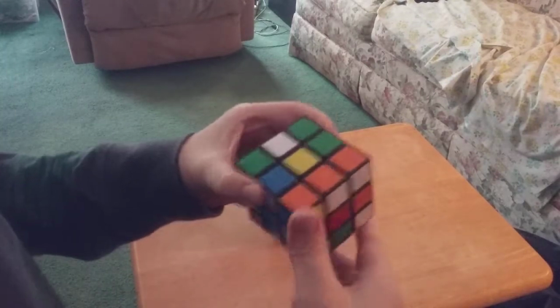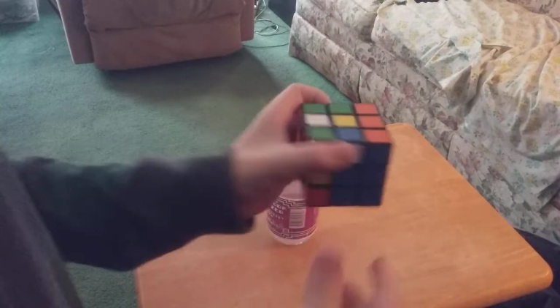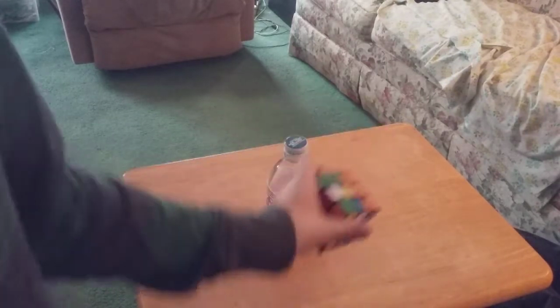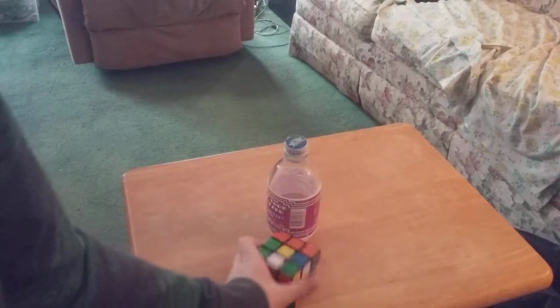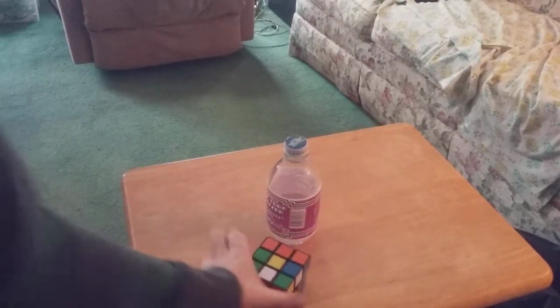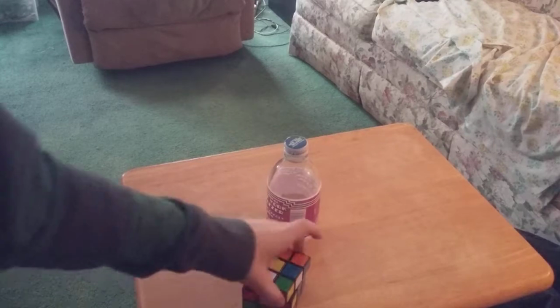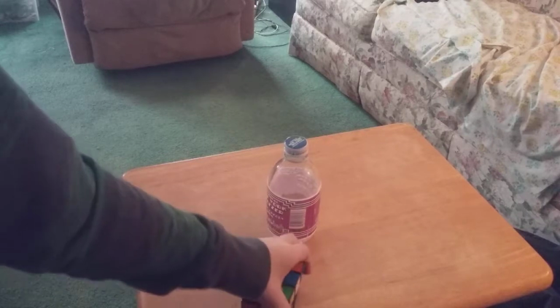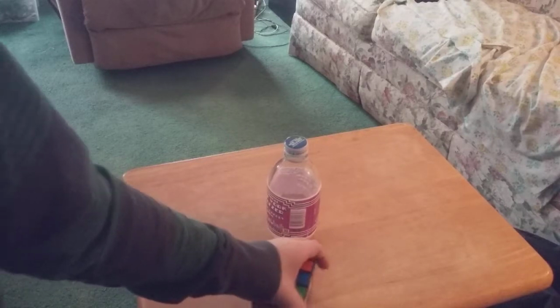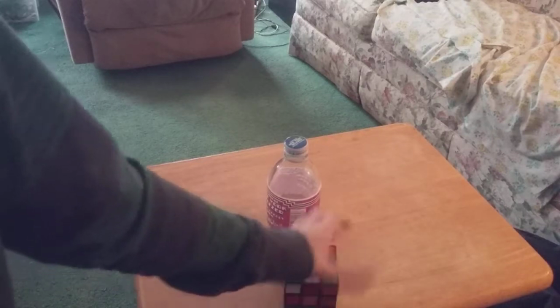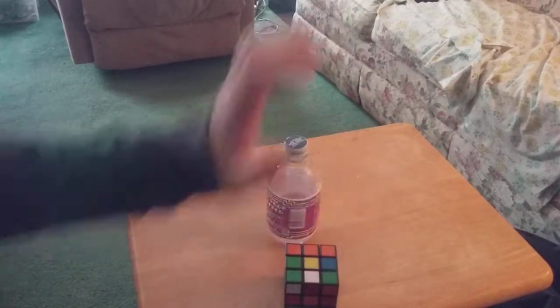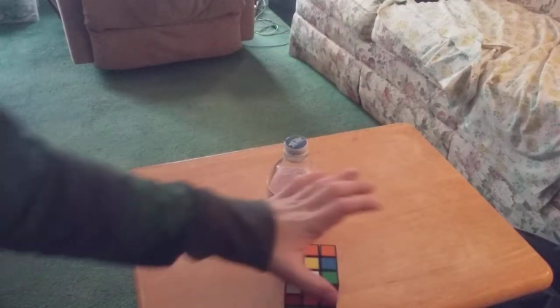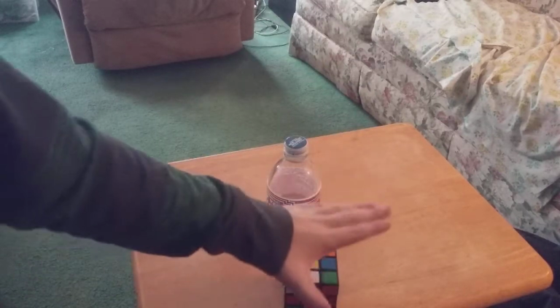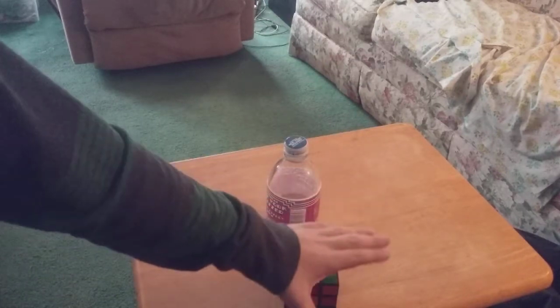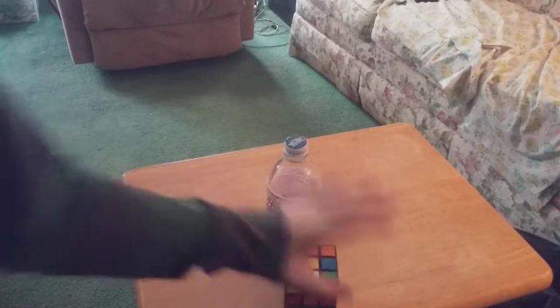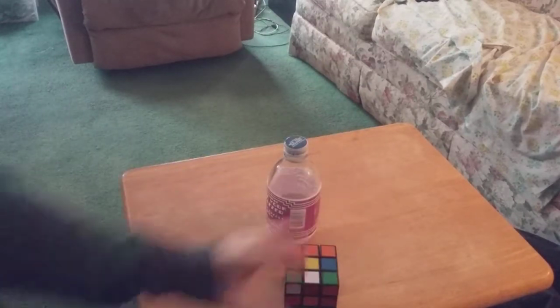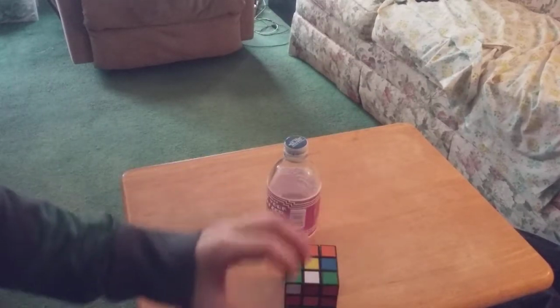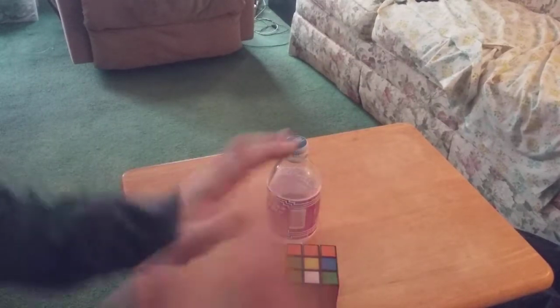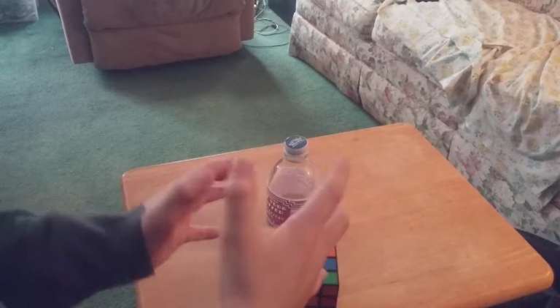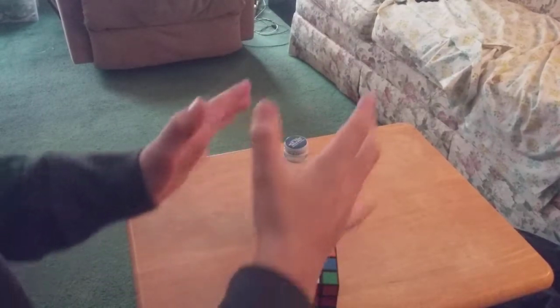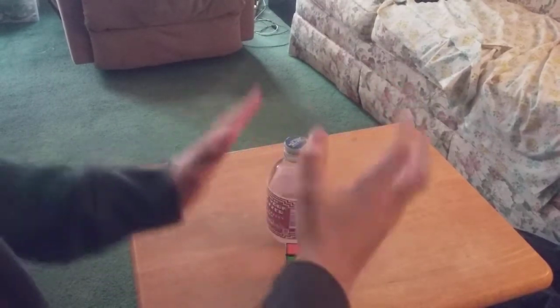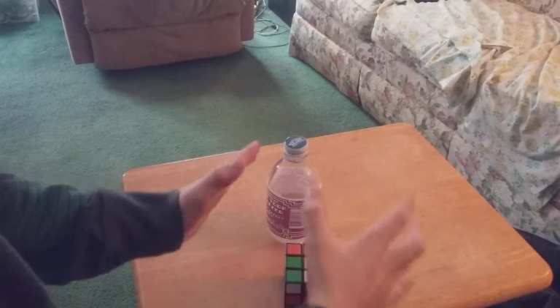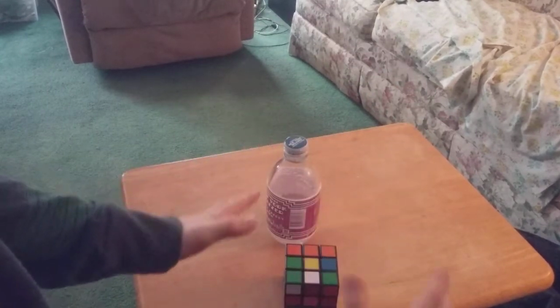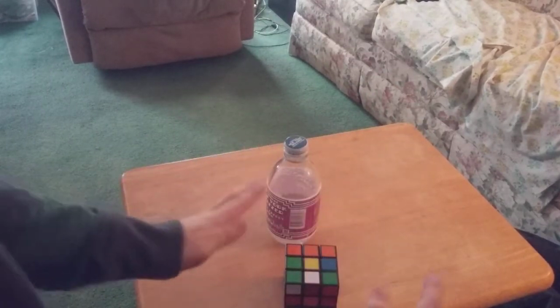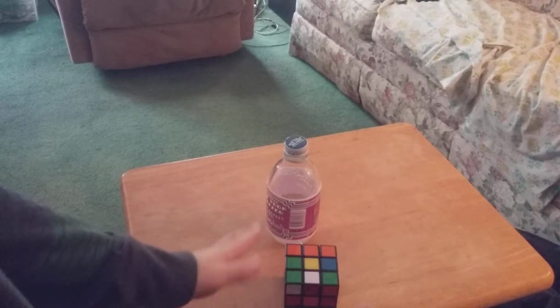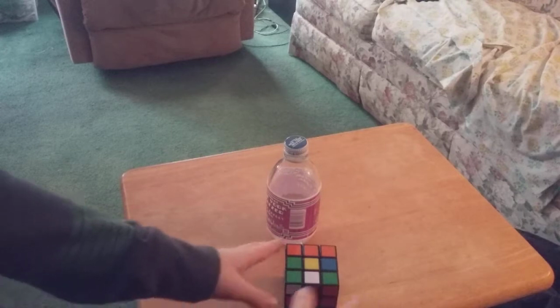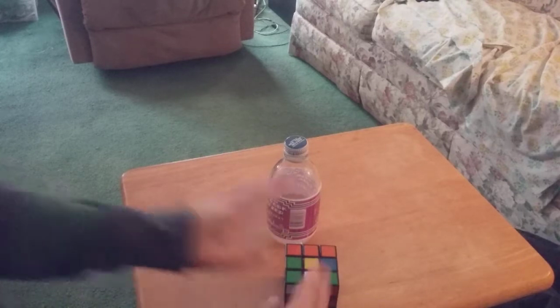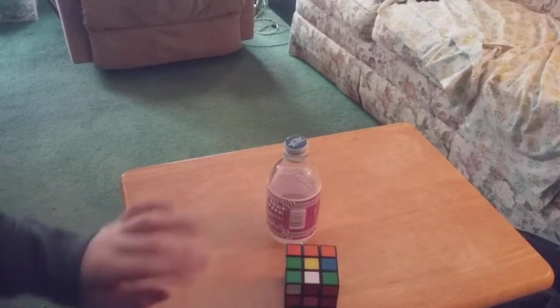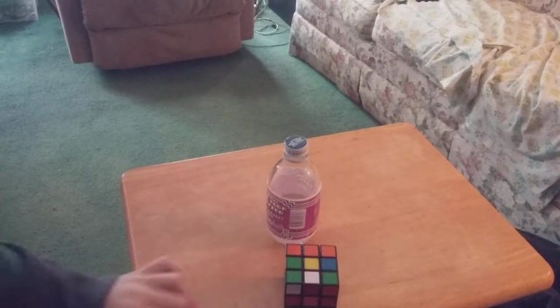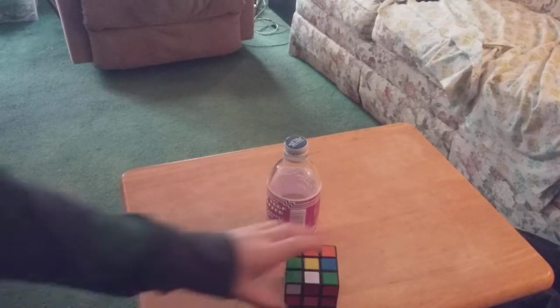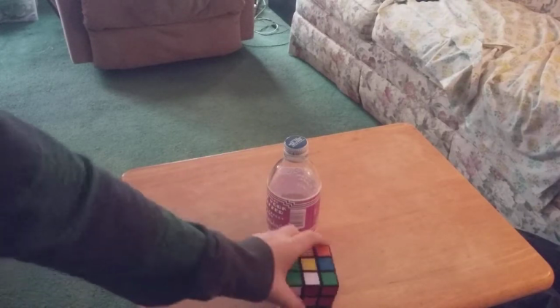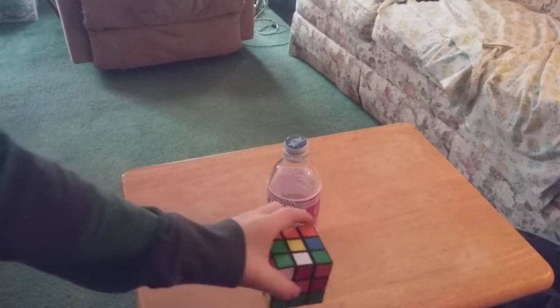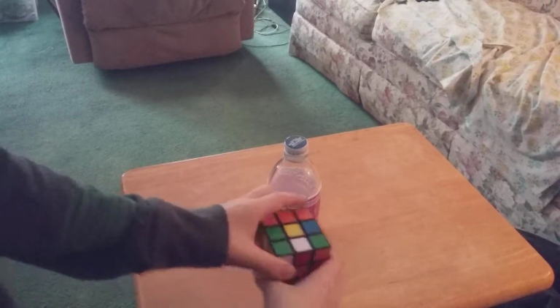Alright, so orange right here. You see the orange right there? We're gonna focus on orange. I know I already solved it, but I wanna show you guys.